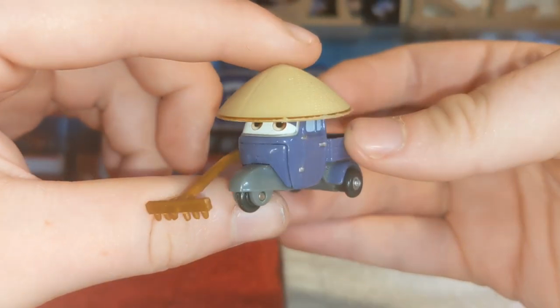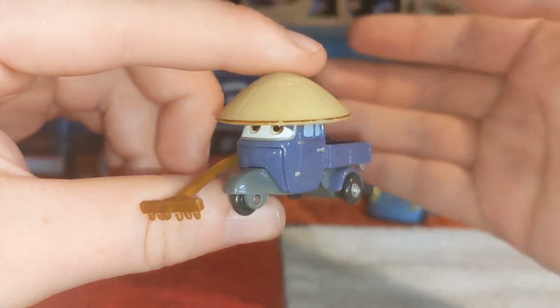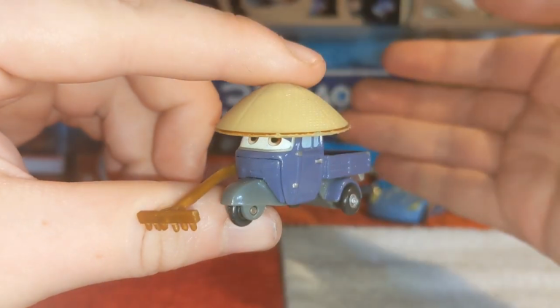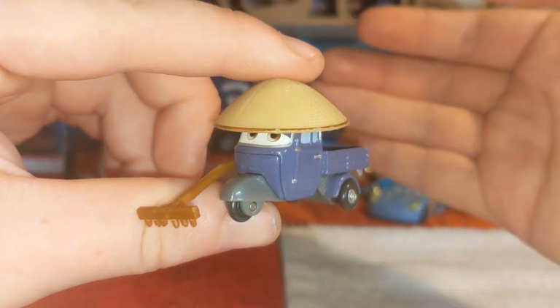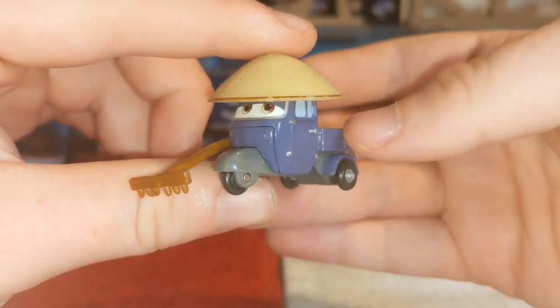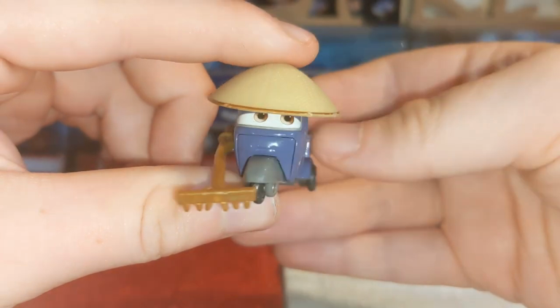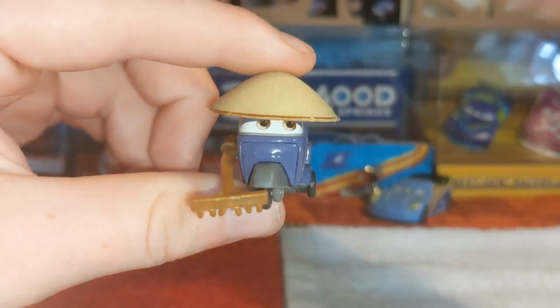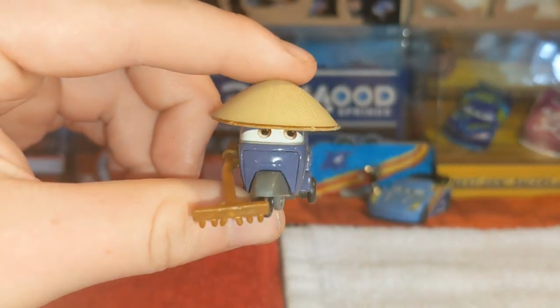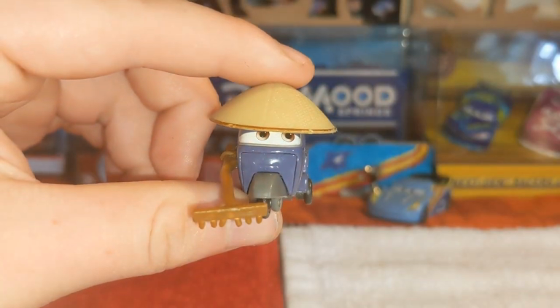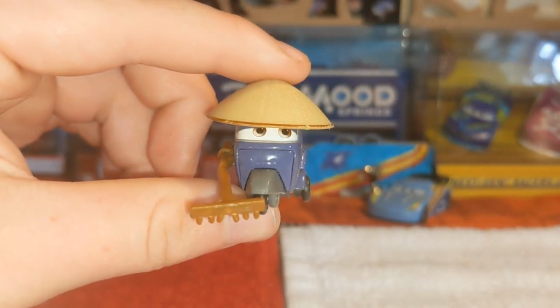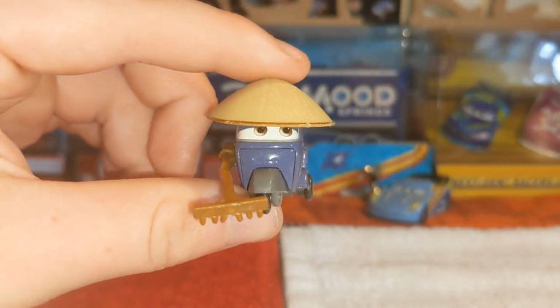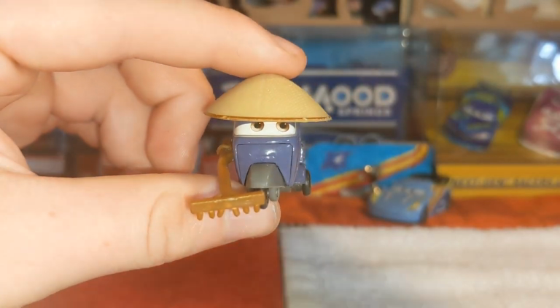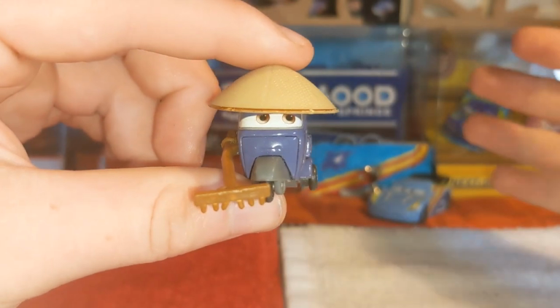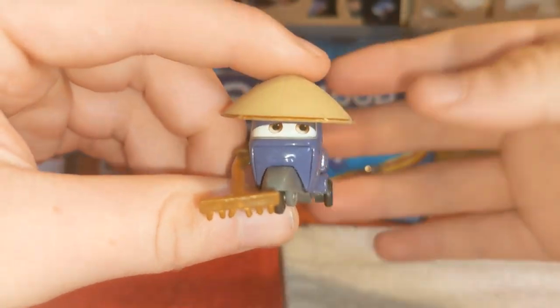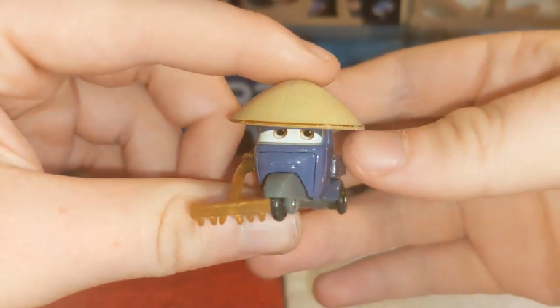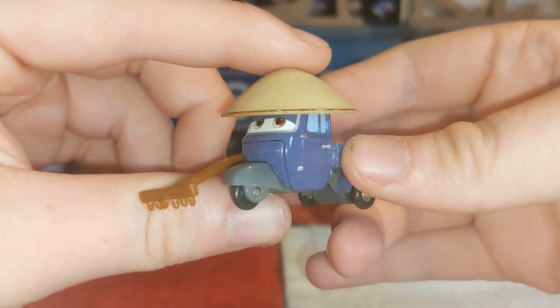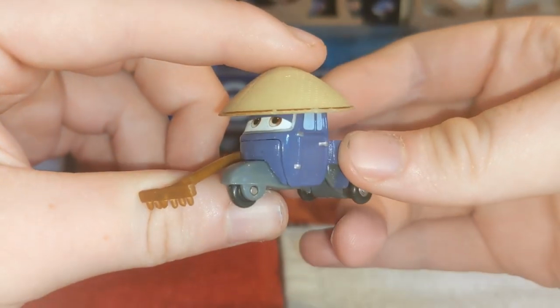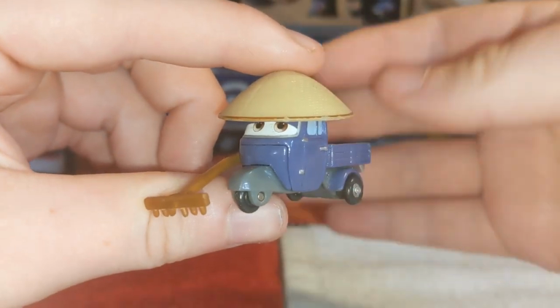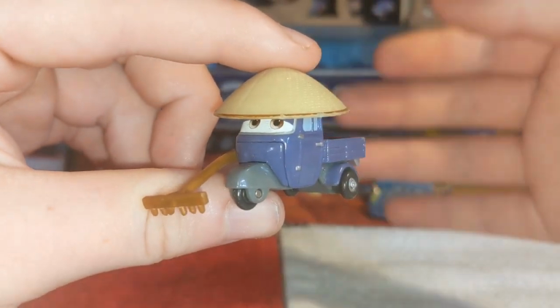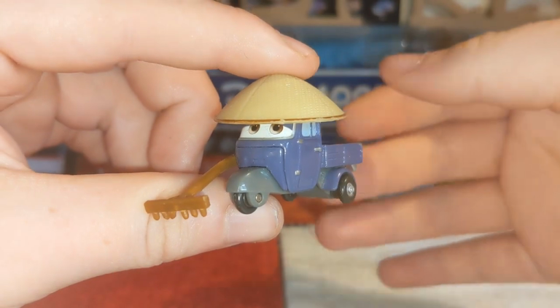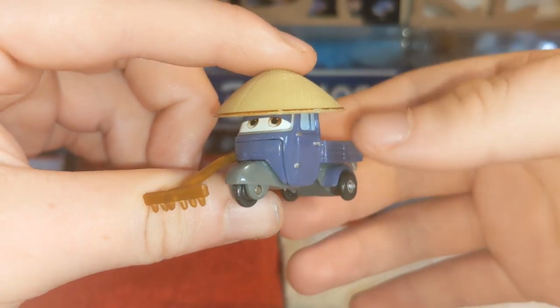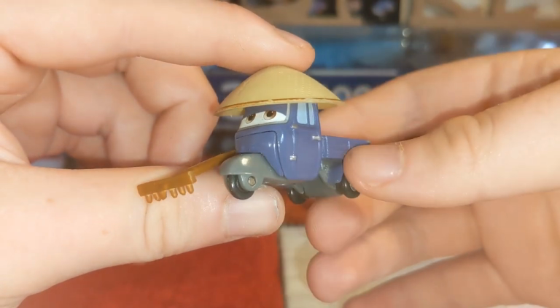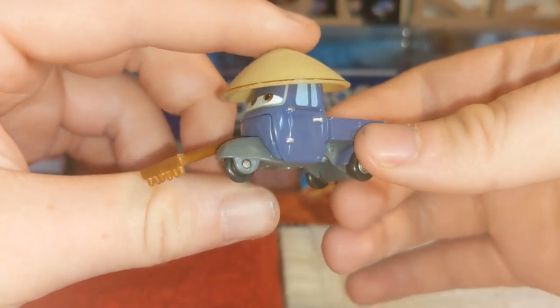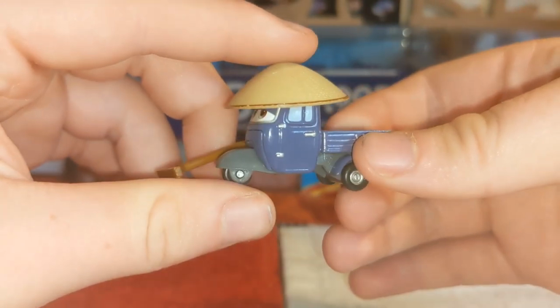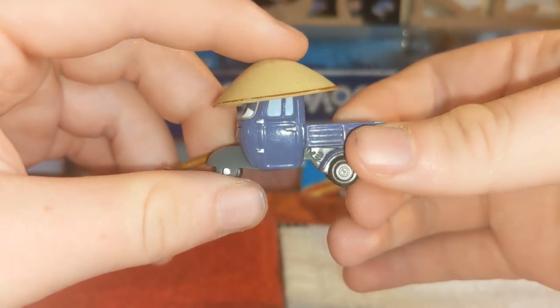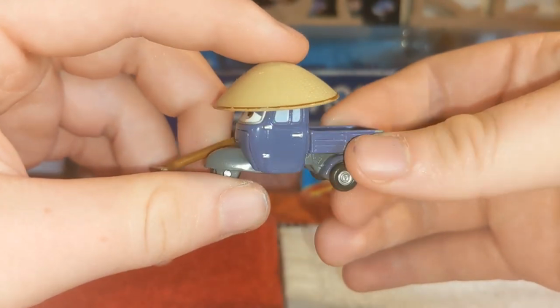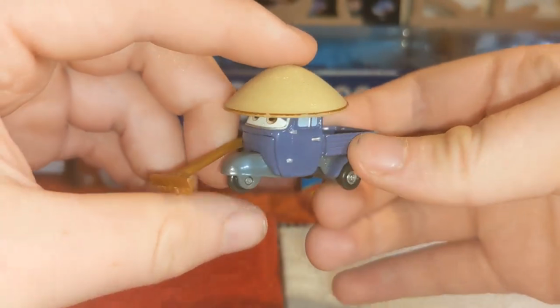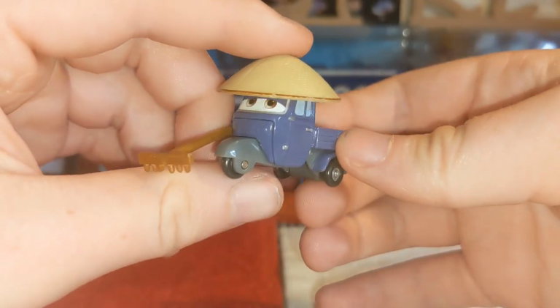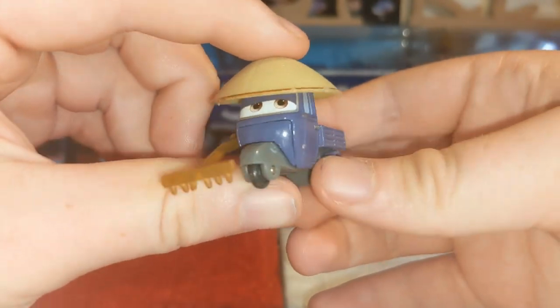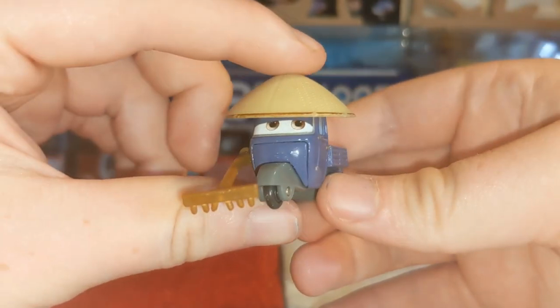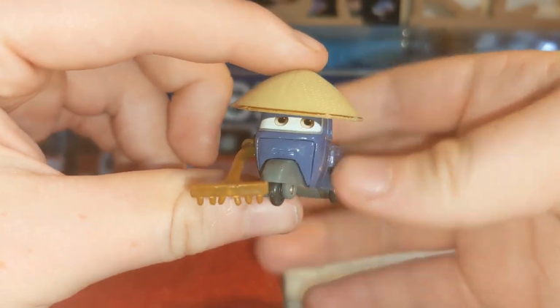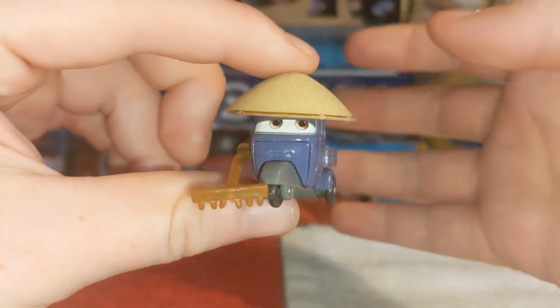This is such a cool die-cast car, and it was such a peg warmer just because of Race Team Mater. If this was released as a single, maybe it wouldn't have become a peg warmer — or maybe we'll get a re-release, maybe next year or coming soon.